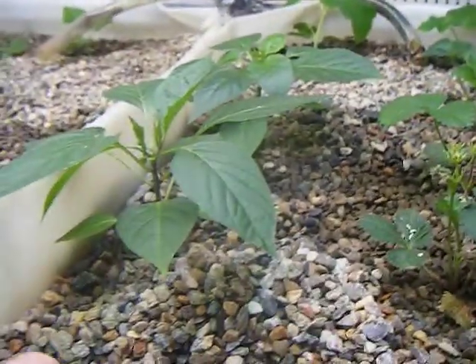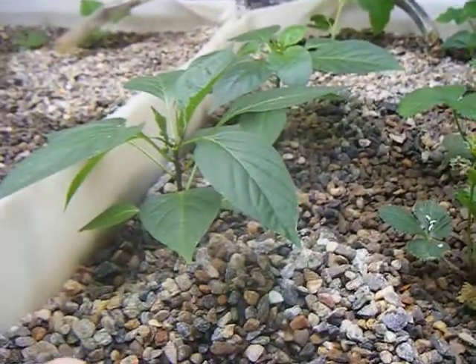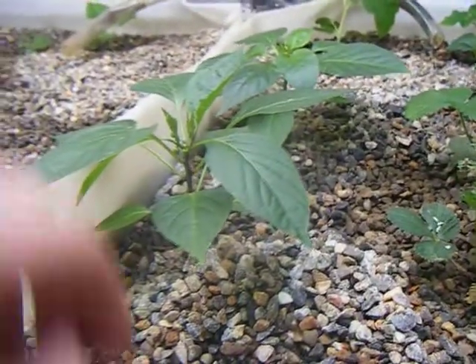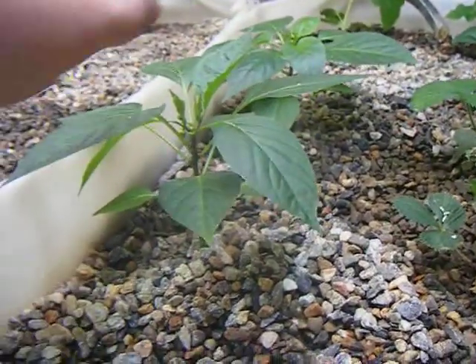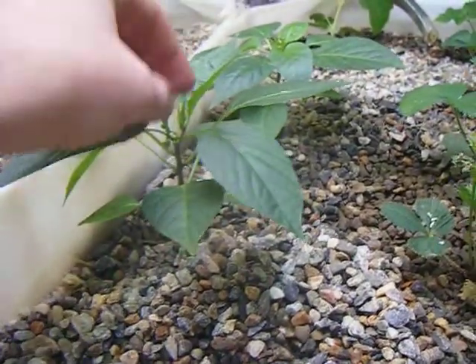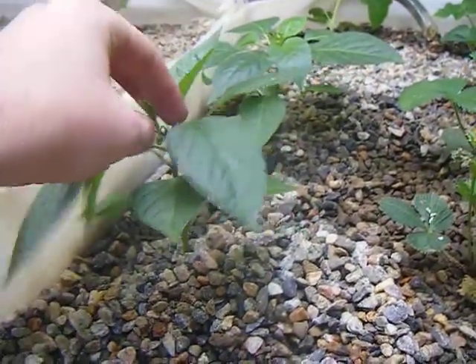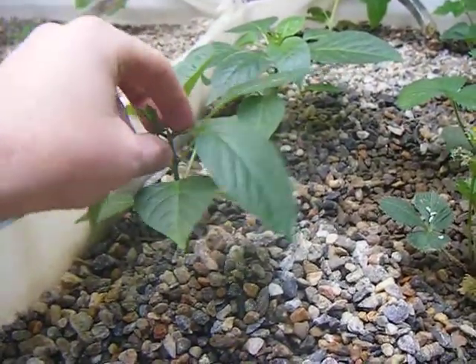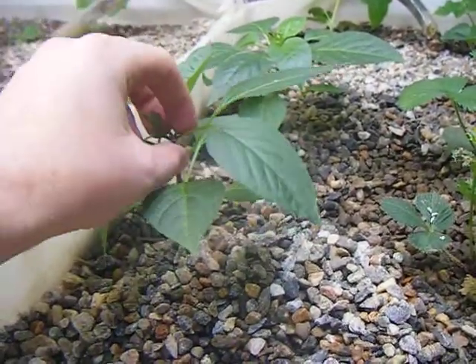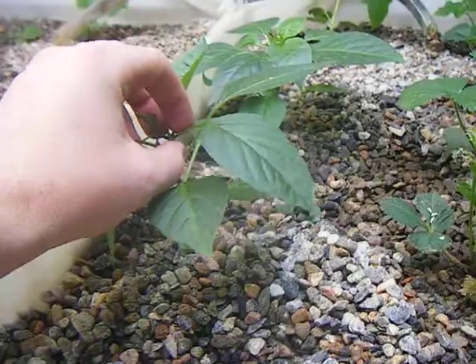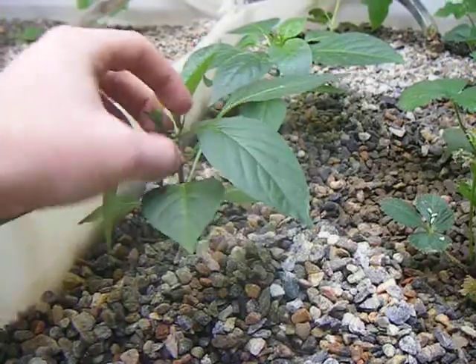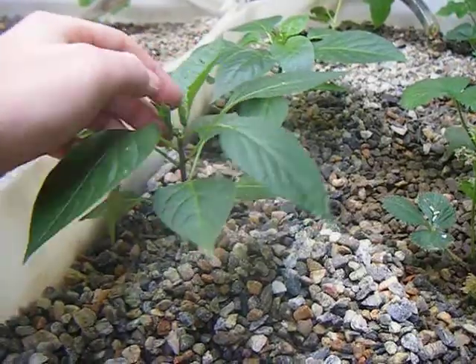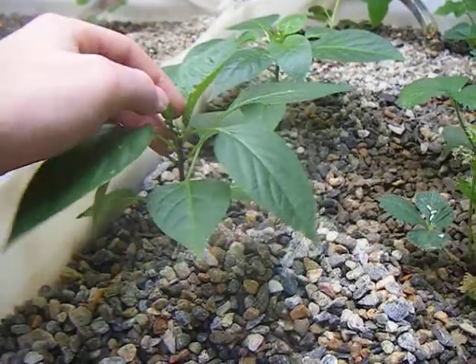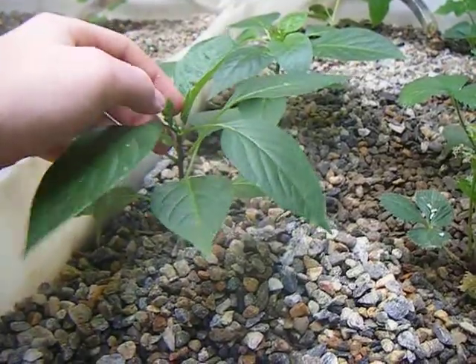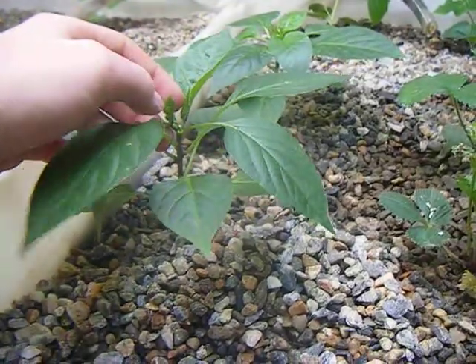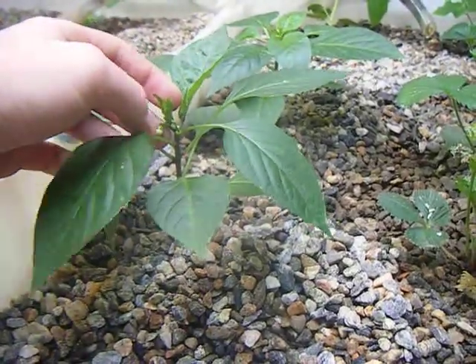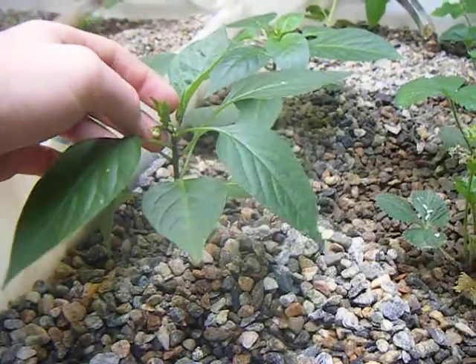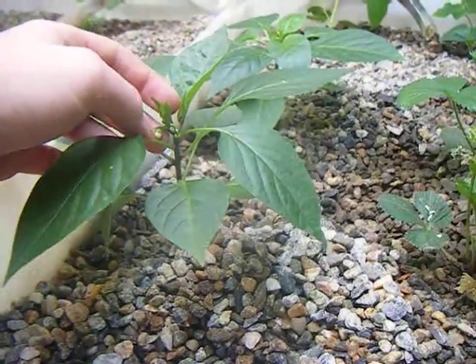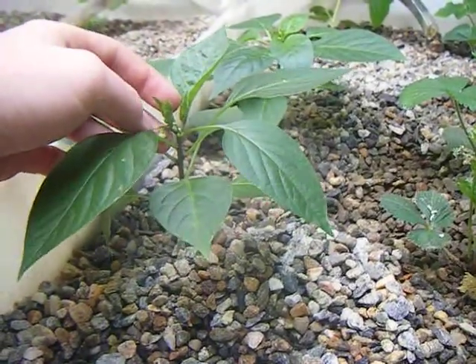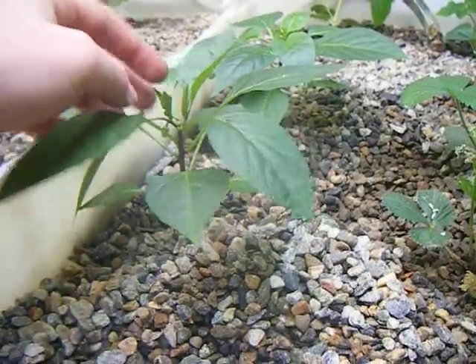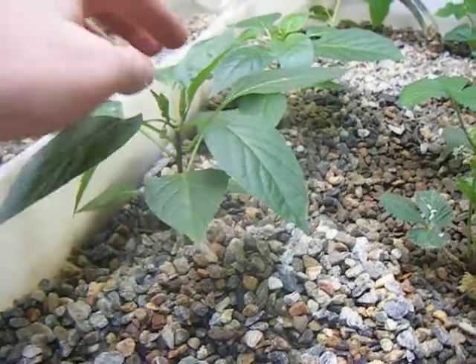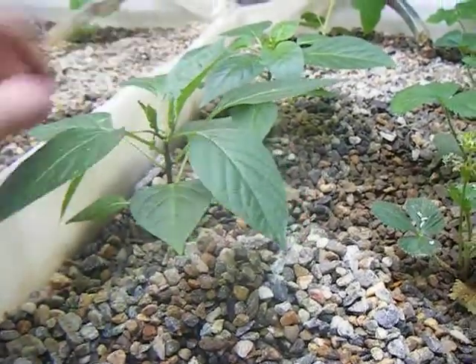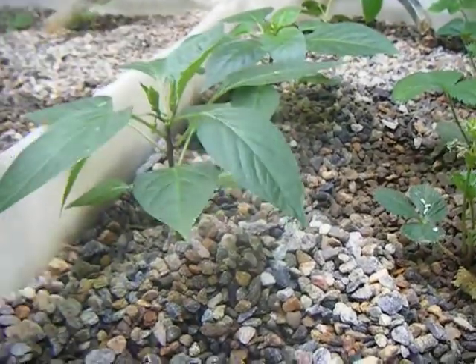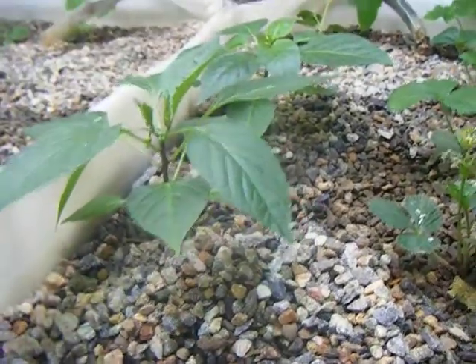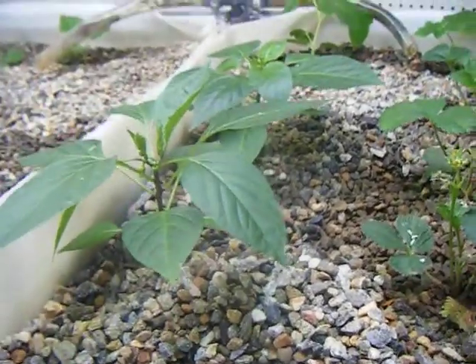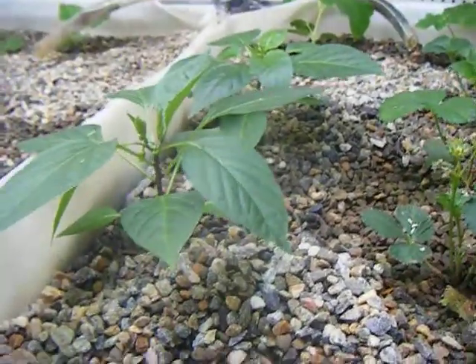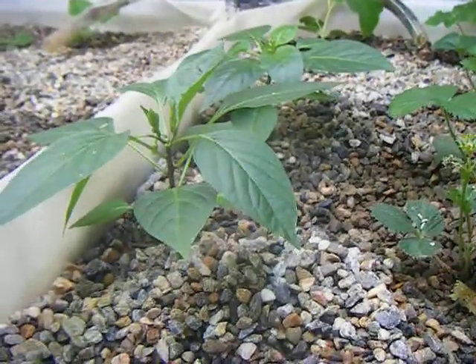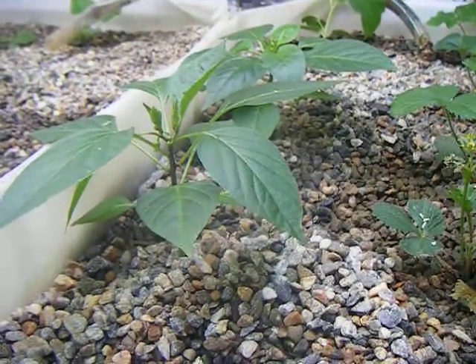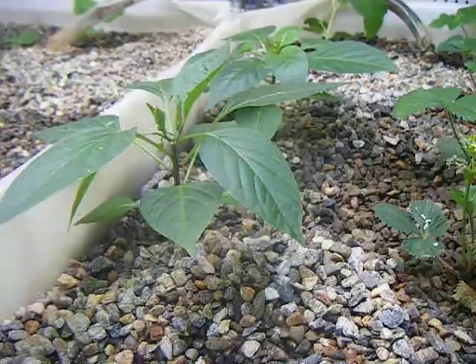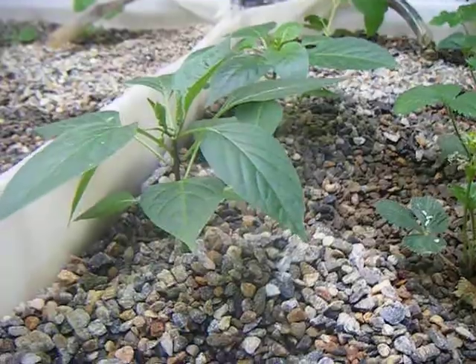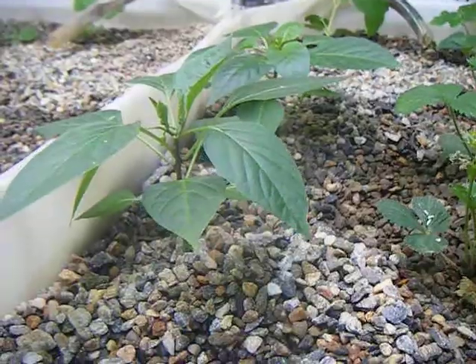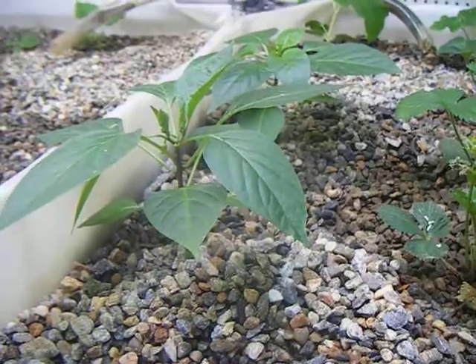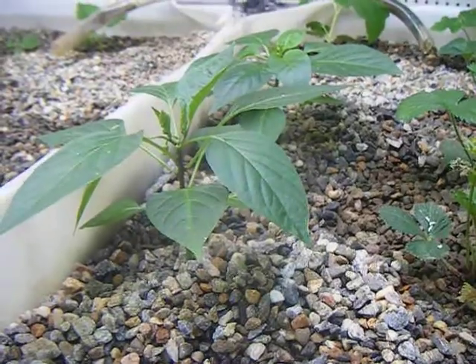Our pepper plants are doing very well. We have some flower buds here, so hopefully we'll get some flowers and get some peppers off of those.